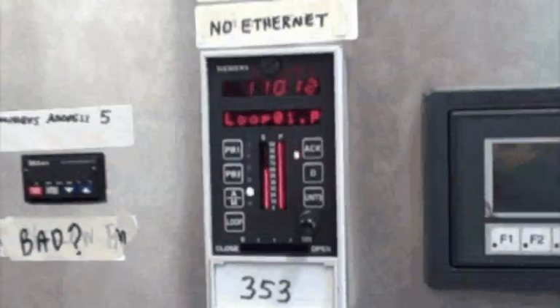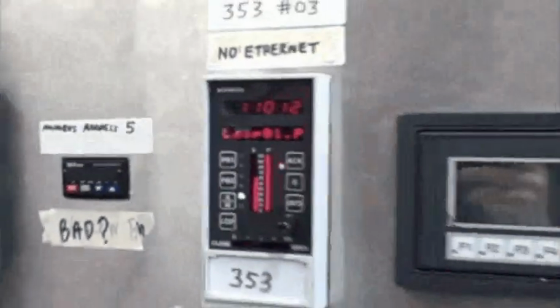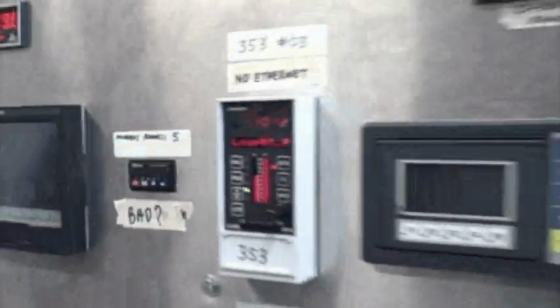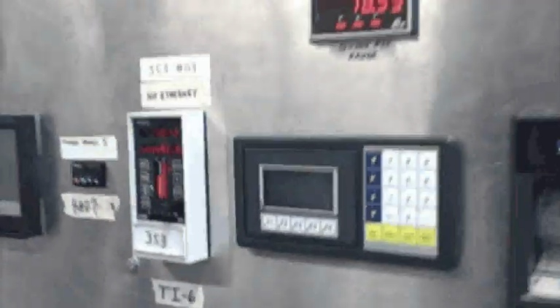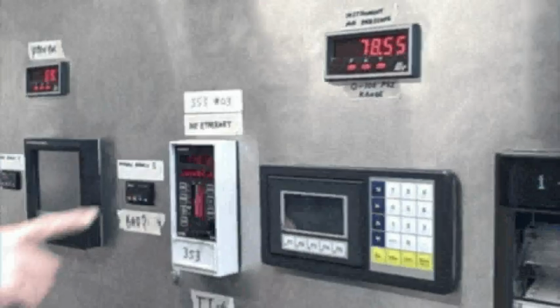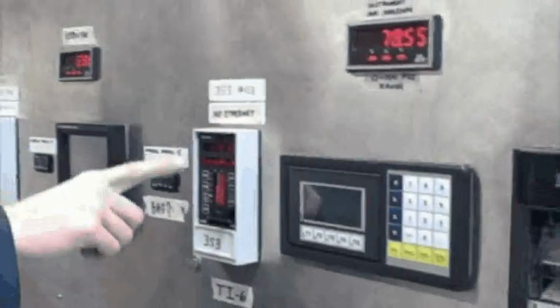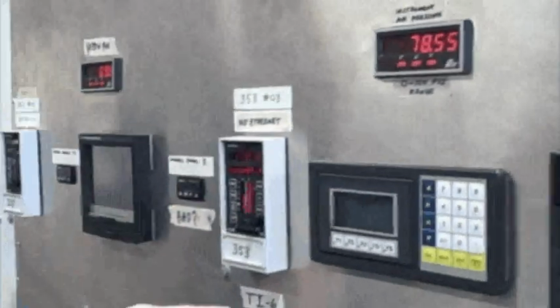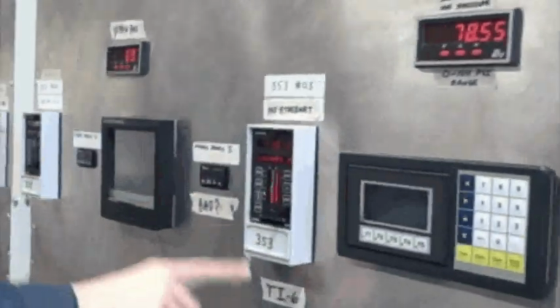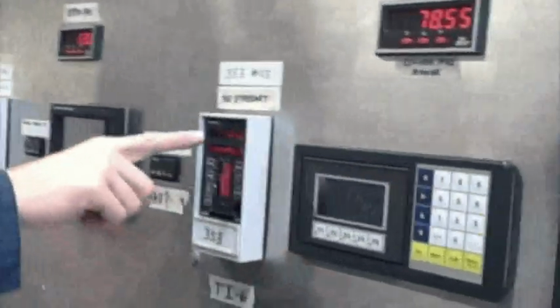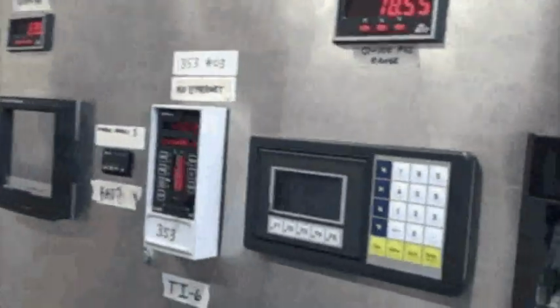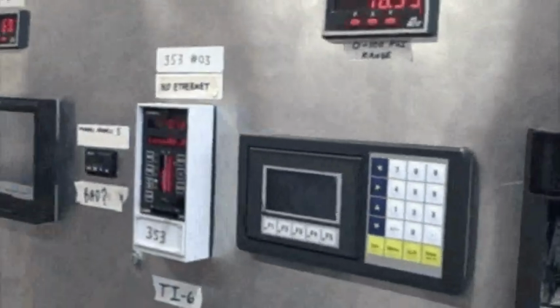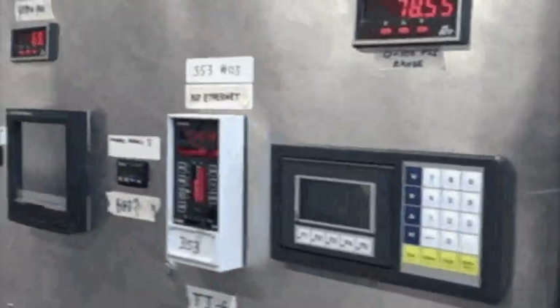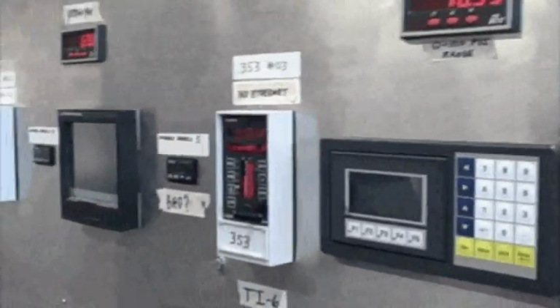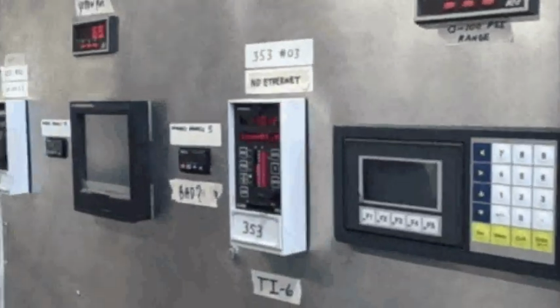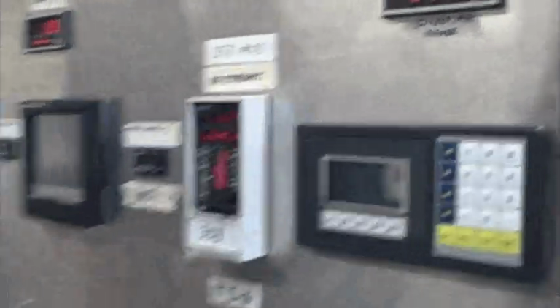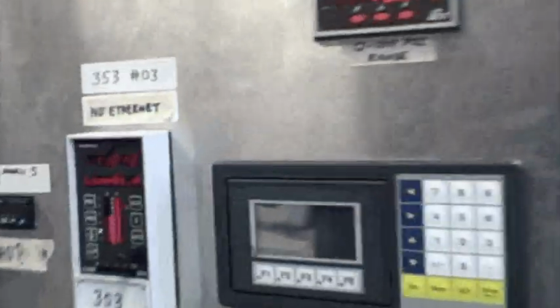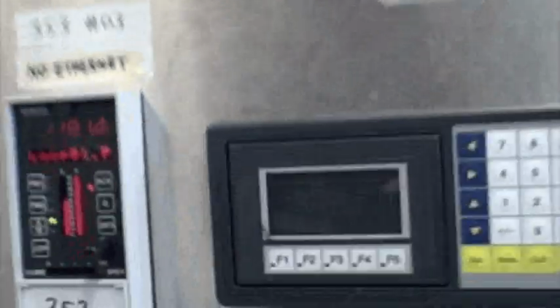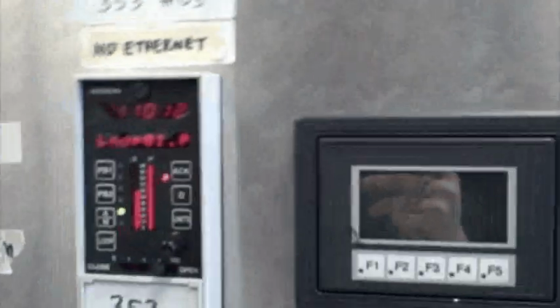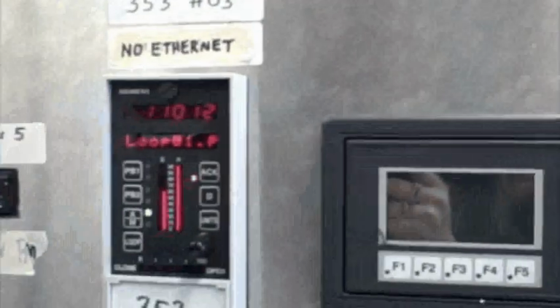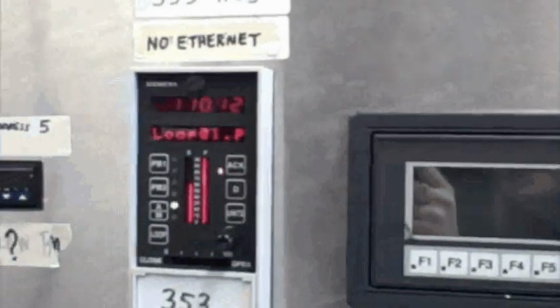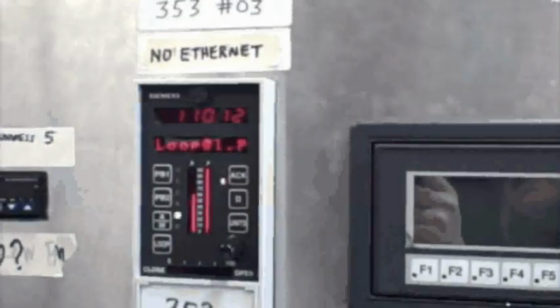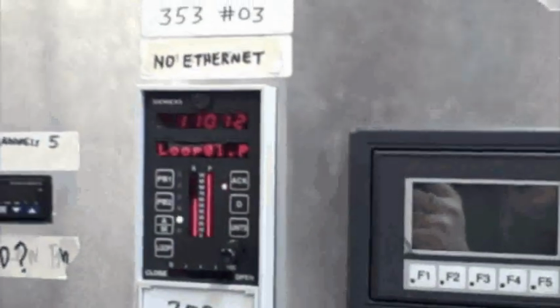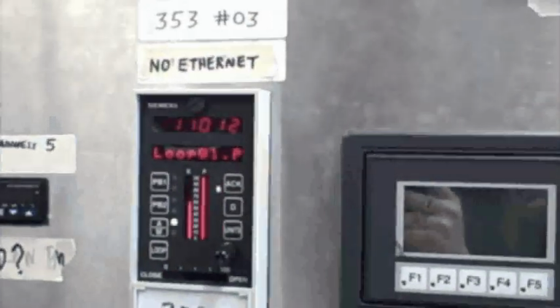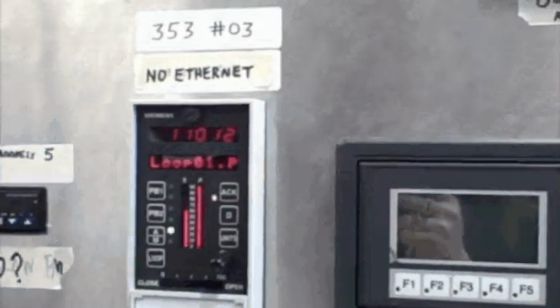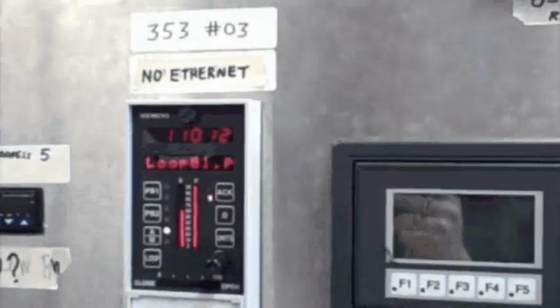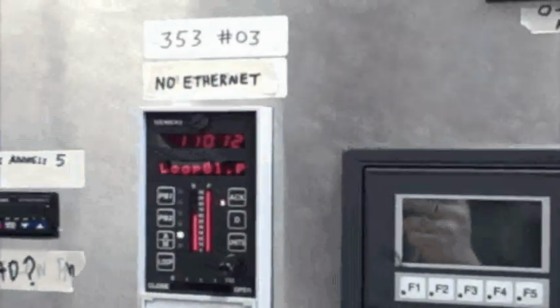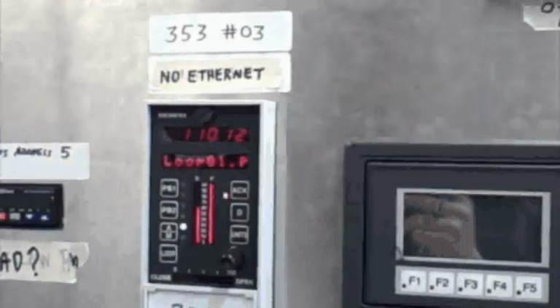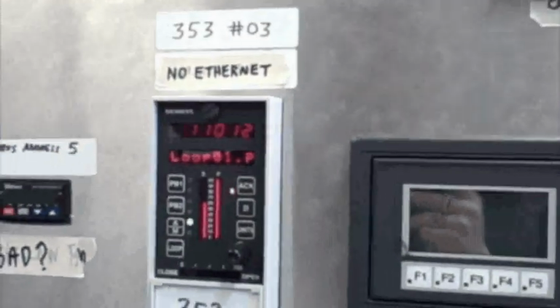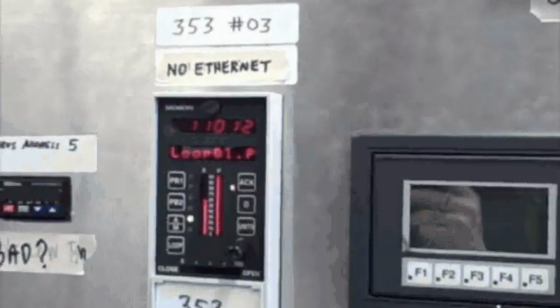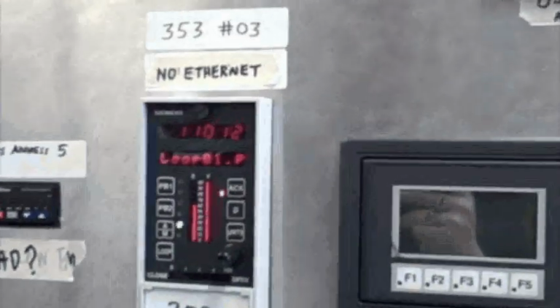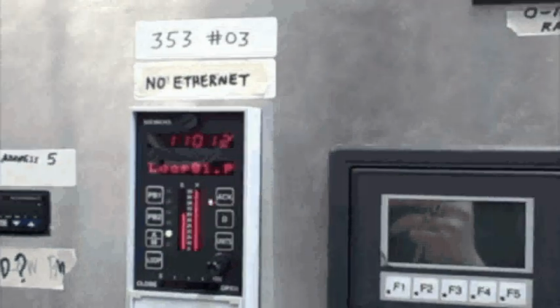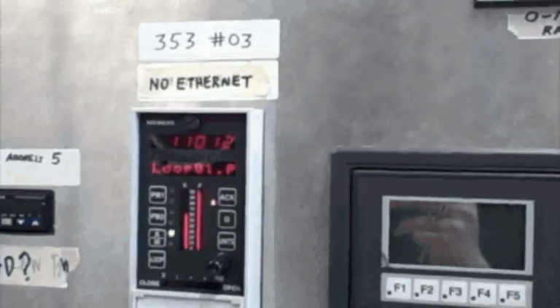Here we are with our problem. The indicator TI6 is indicating 110 degrees Fahrenheit. The actual sensor is just measuring ambient air temperature — room temperature — so it ought to be somewhere around 70. Don't know why it's doing that.